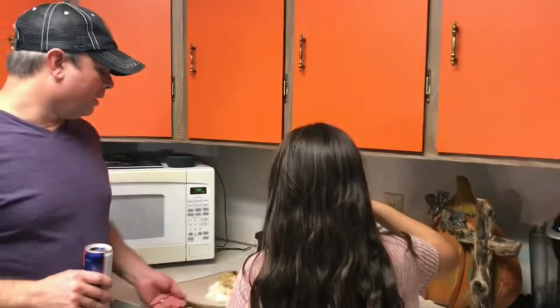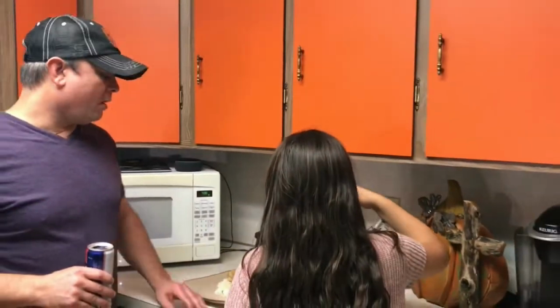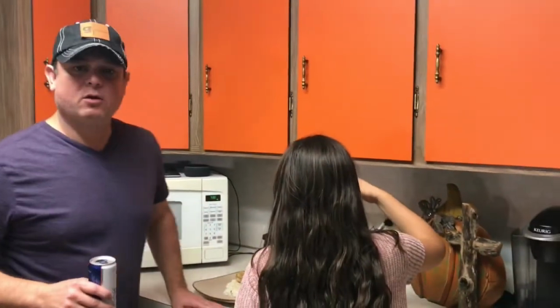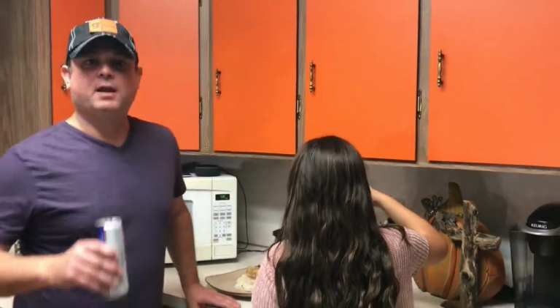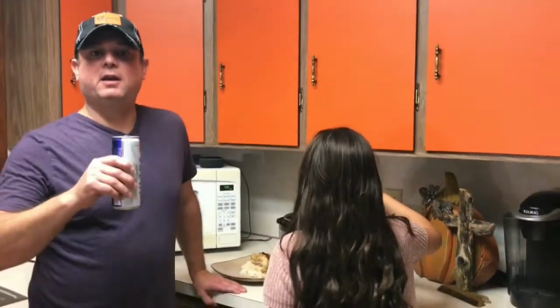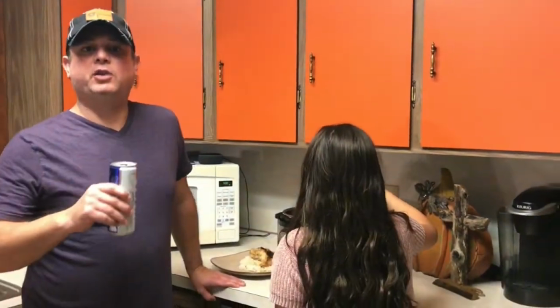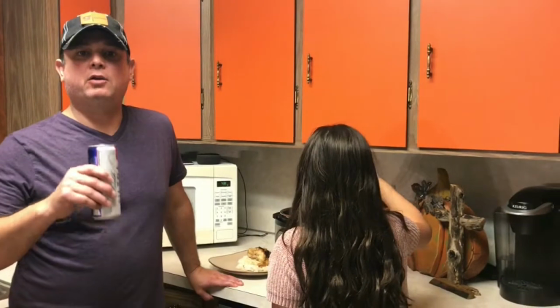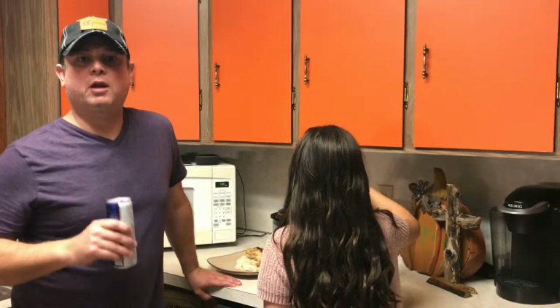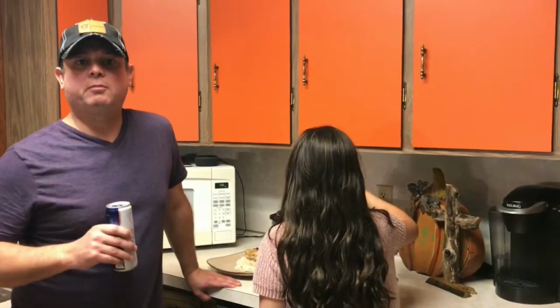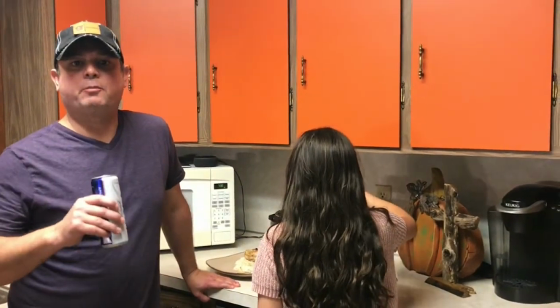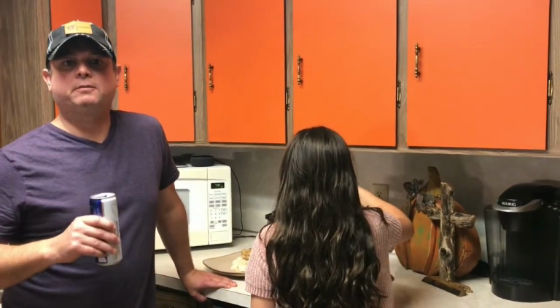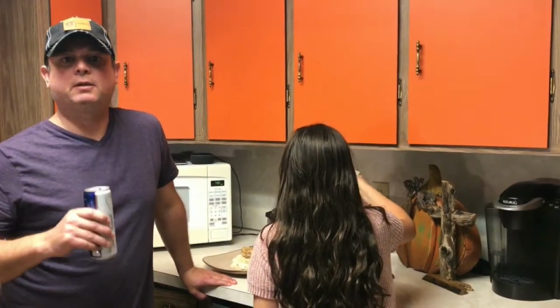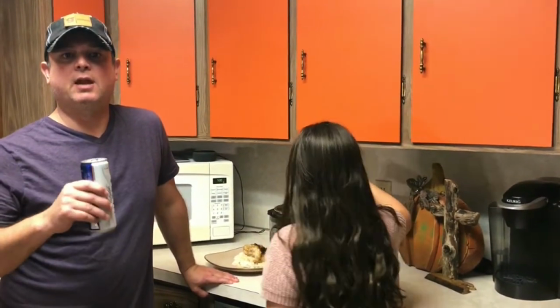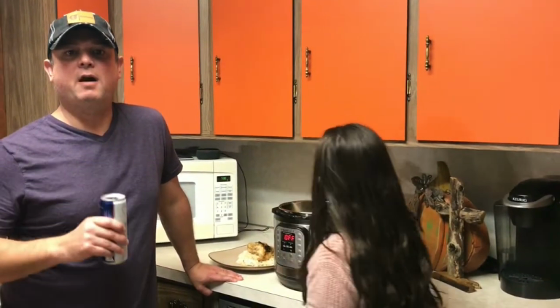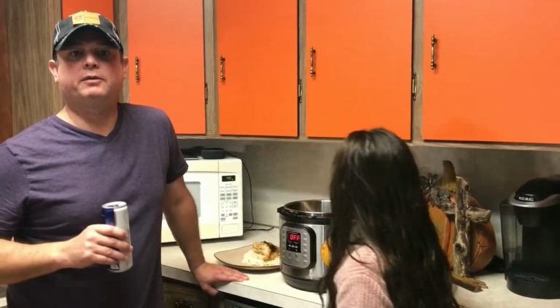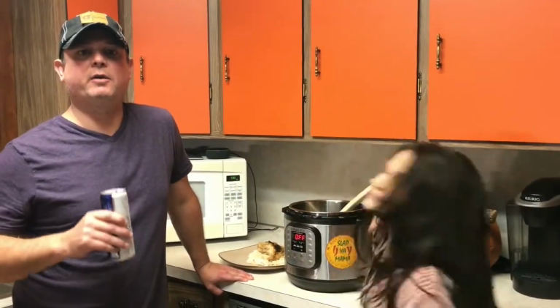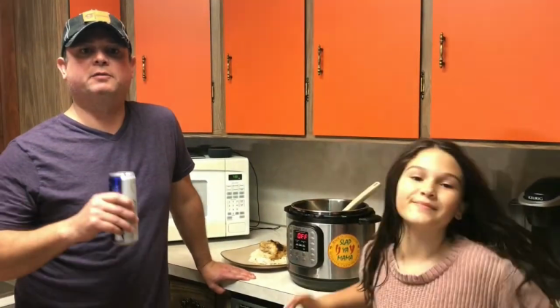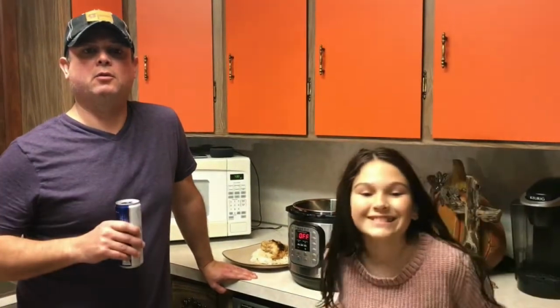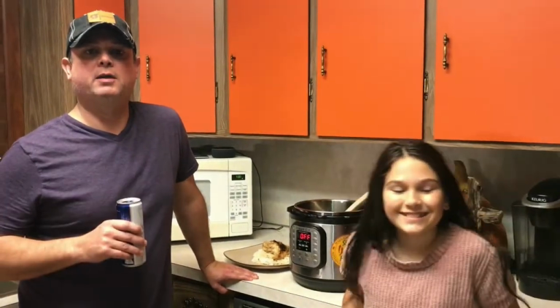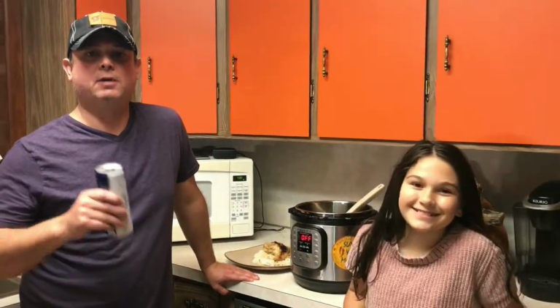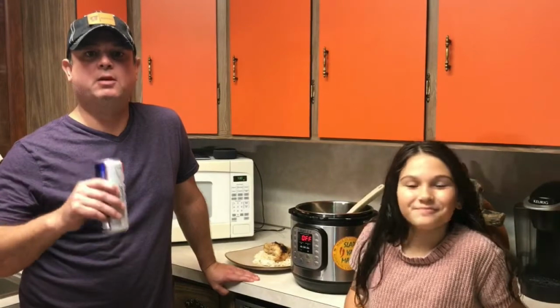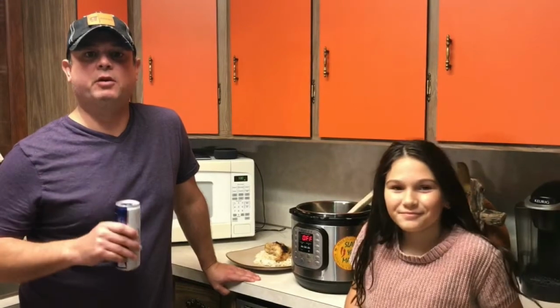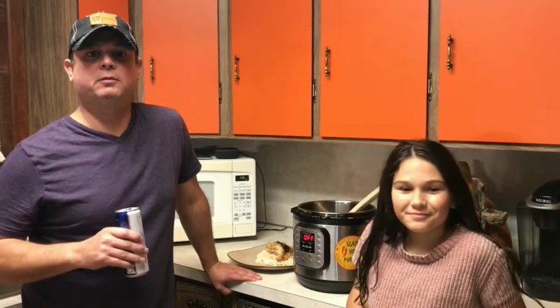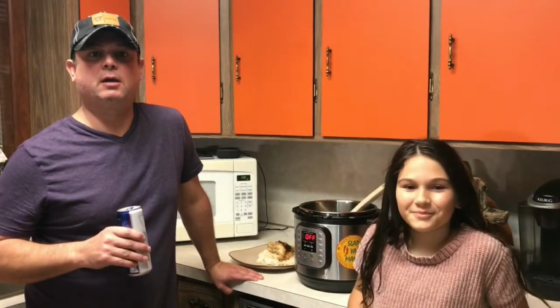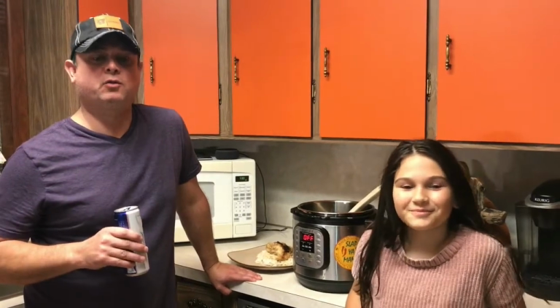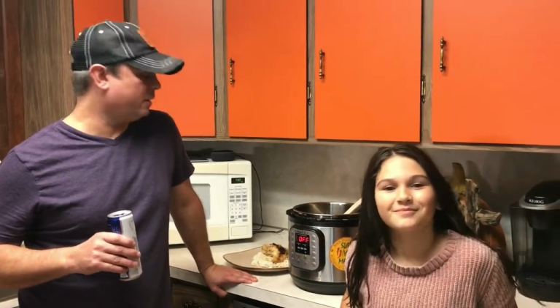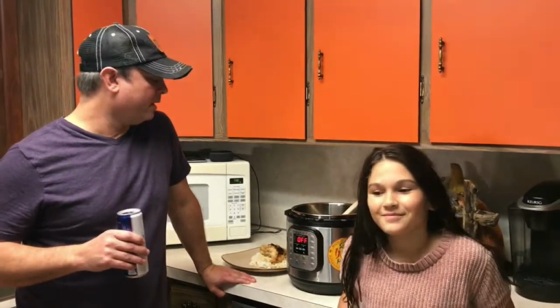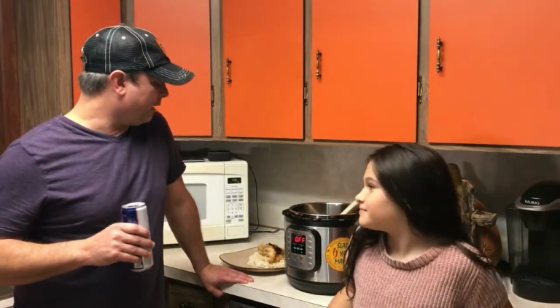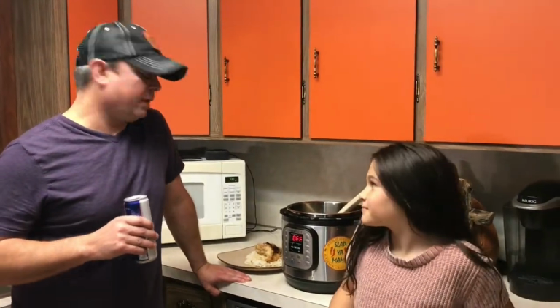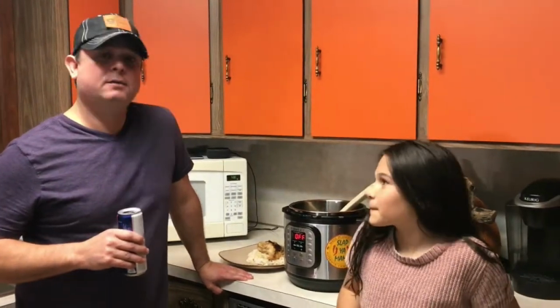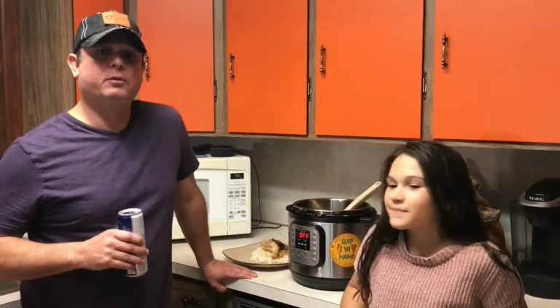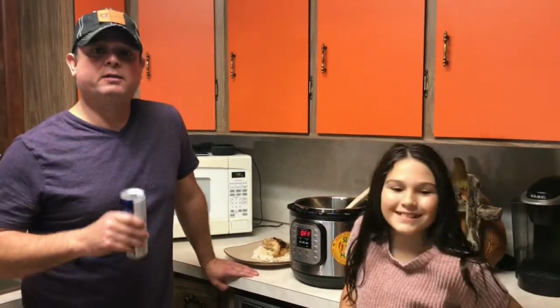If you like this video, check out our YouTube channel called Meals Under Pressure. Give us a like and a follow. We also have a Facebook group page — again, Meals Under Pressure — you can join us on there. We're going to get eating, and we'll see you all next time.